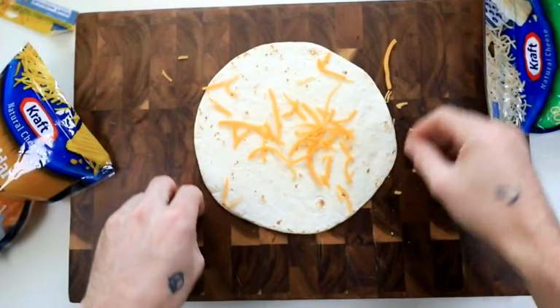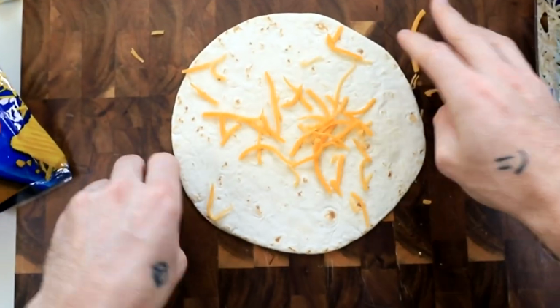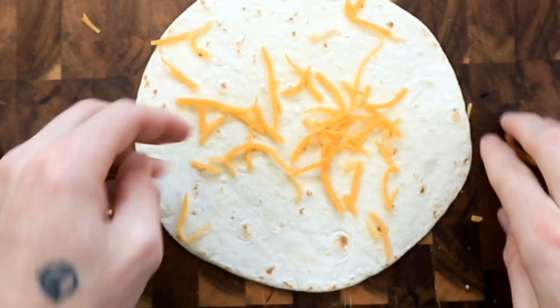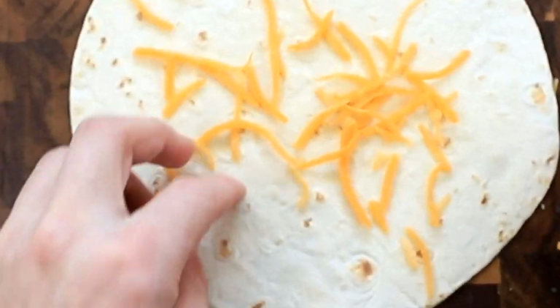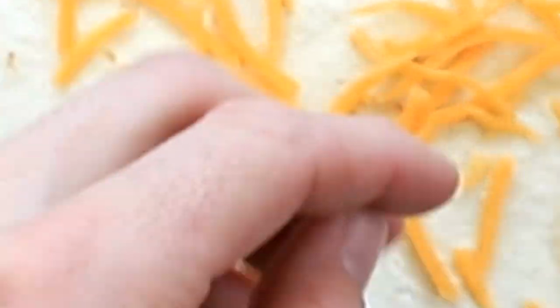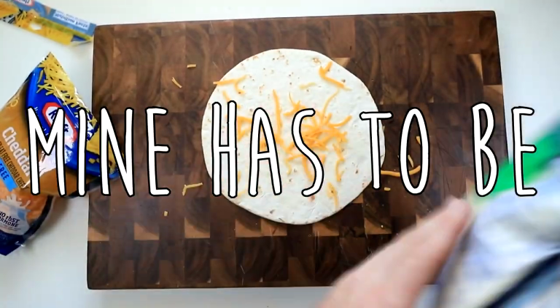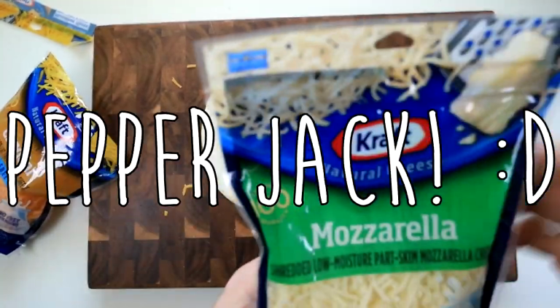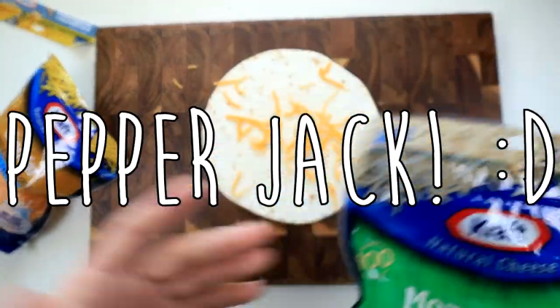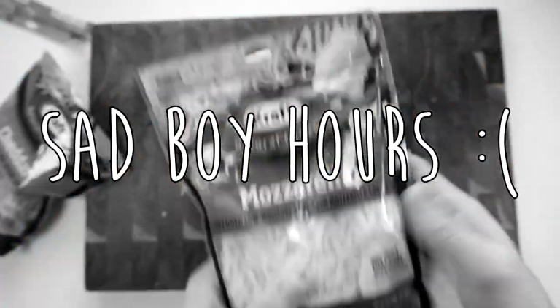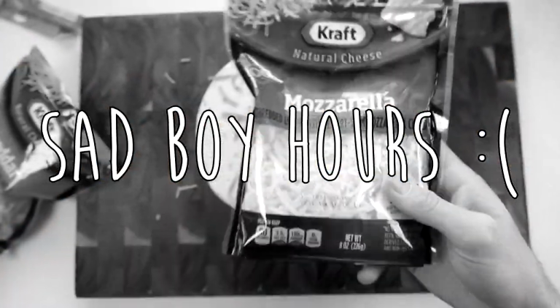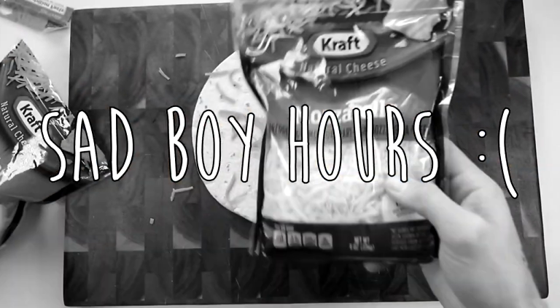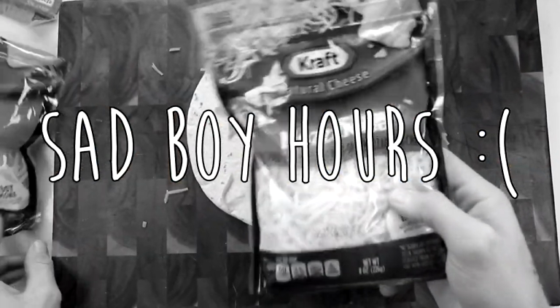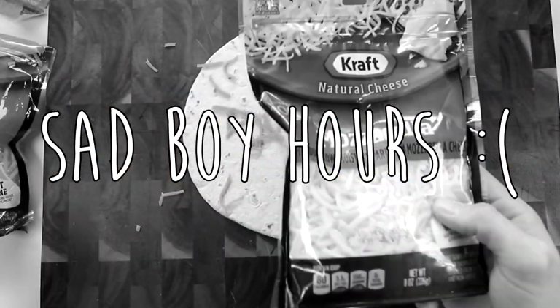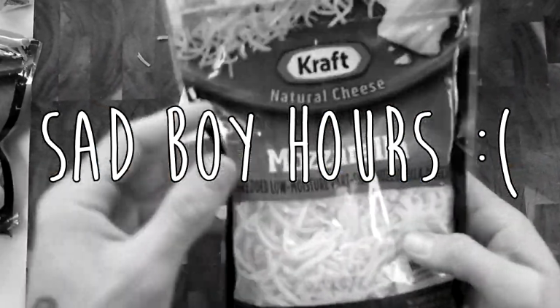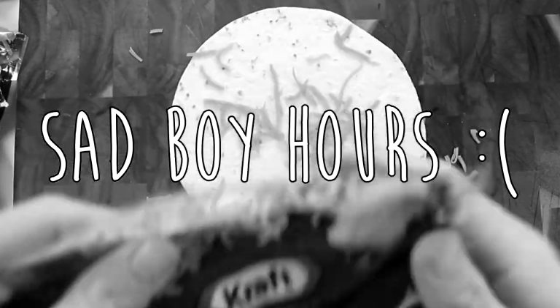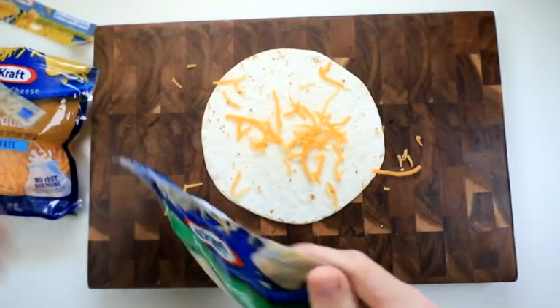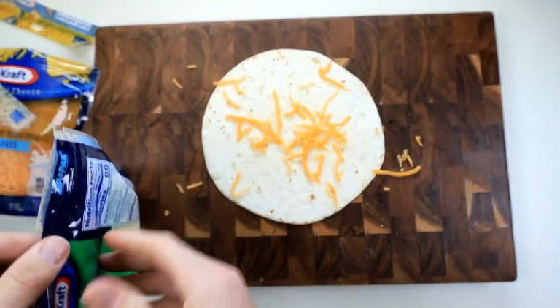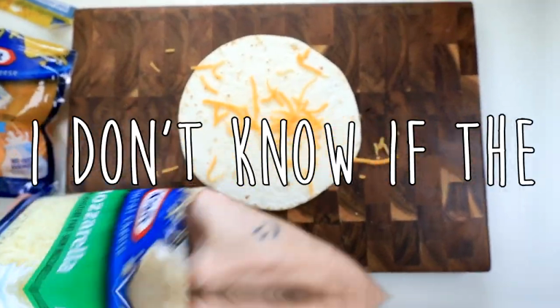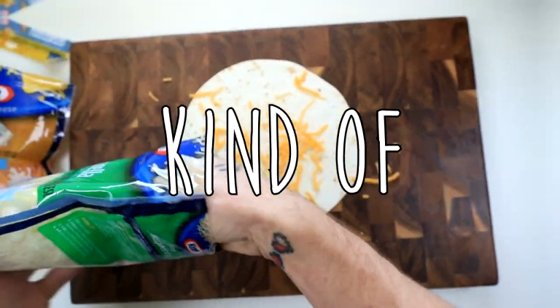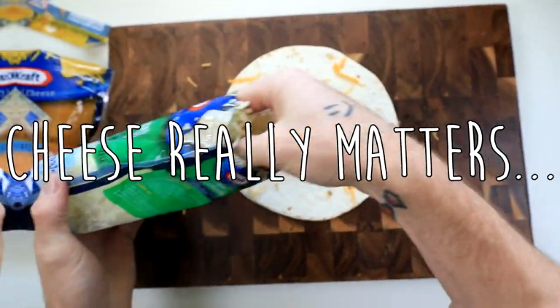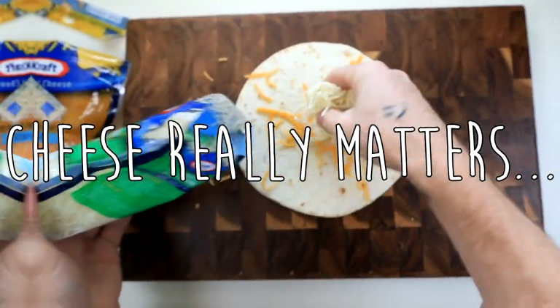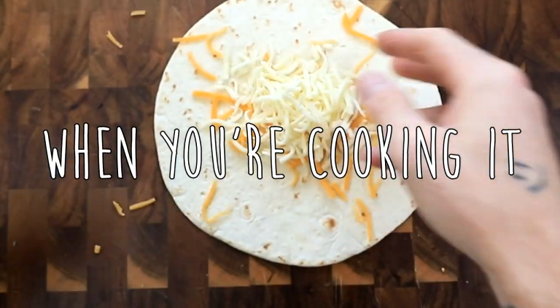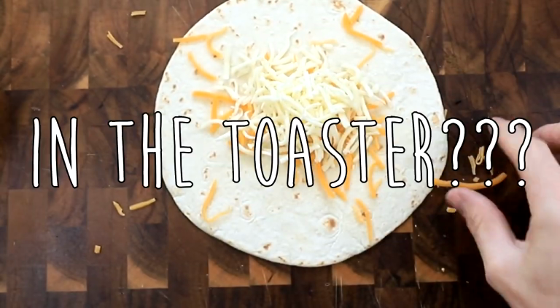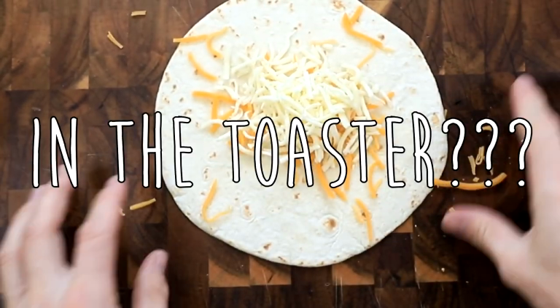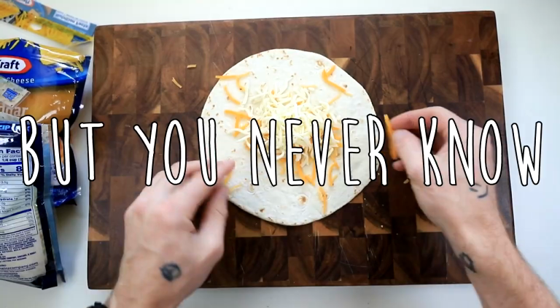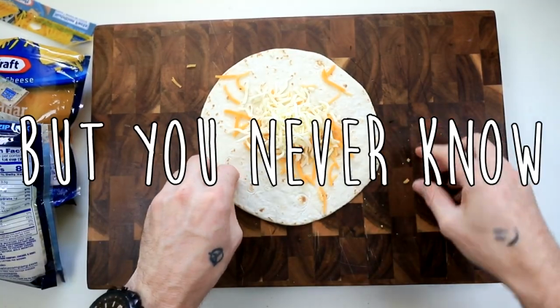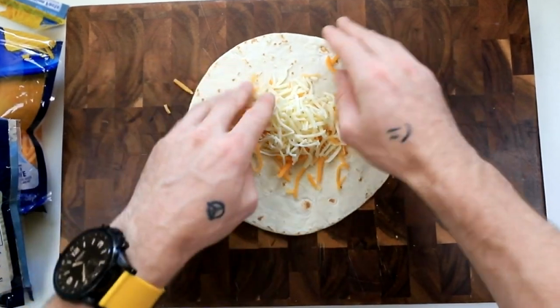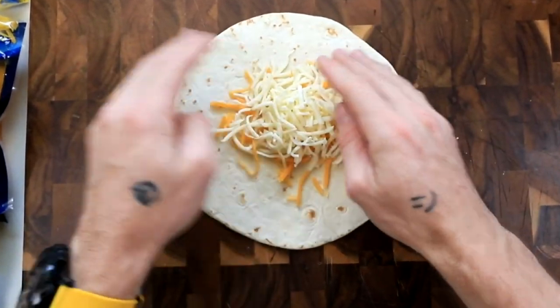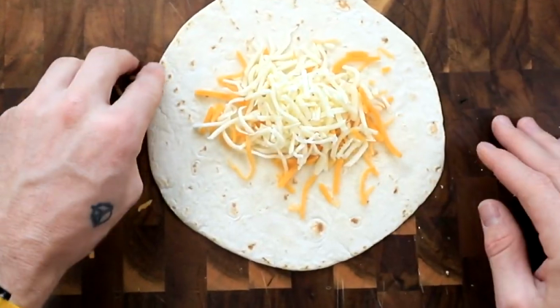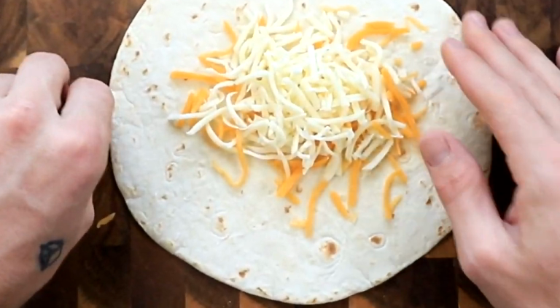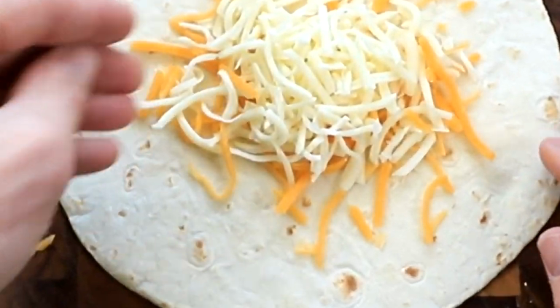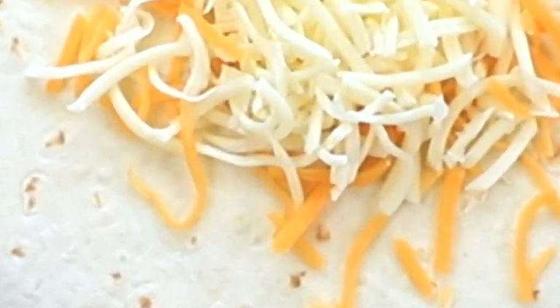Do you guys like cheddar? What's your favorite kind of cheese? I think mine has to be pepper jack, but the recipe called for mozzarella and cheddar, so that's what we're doing. I don't know if the kind of cheese really matters when you're cooking in the toaster, but you never know.